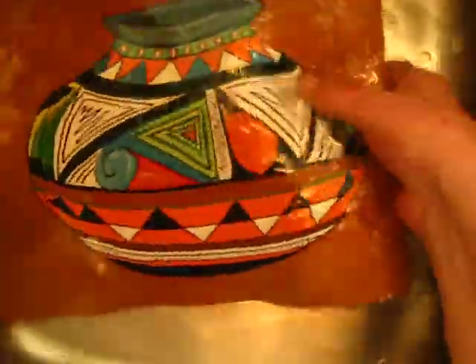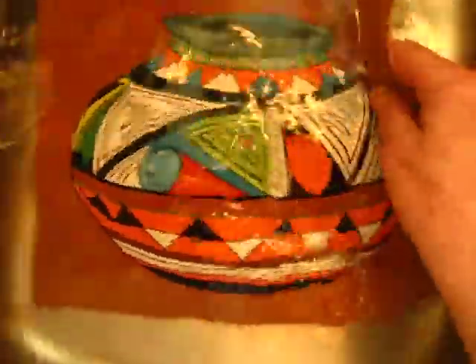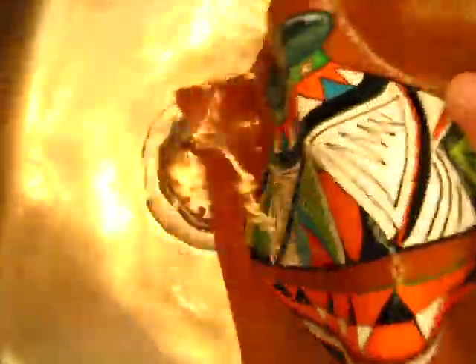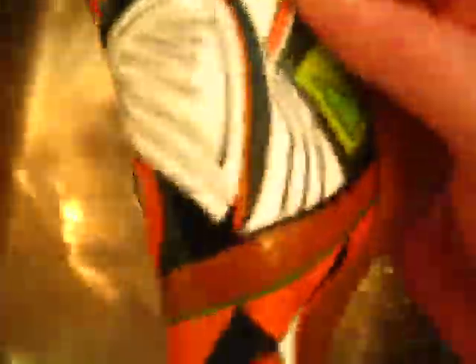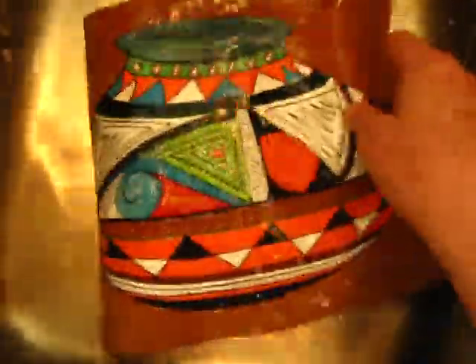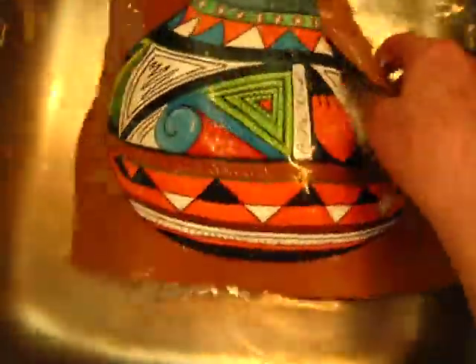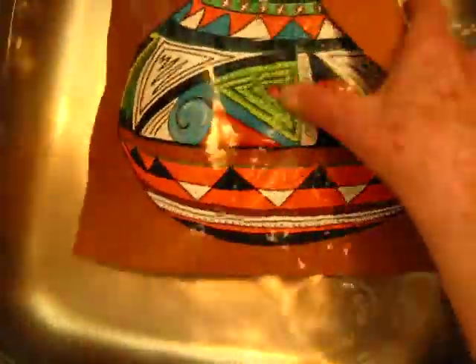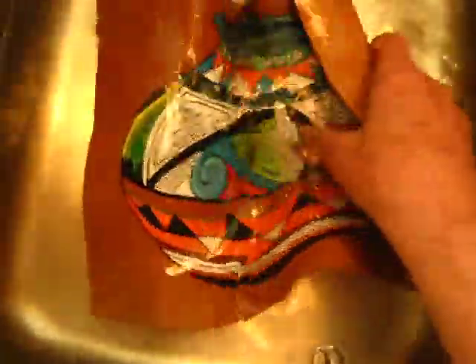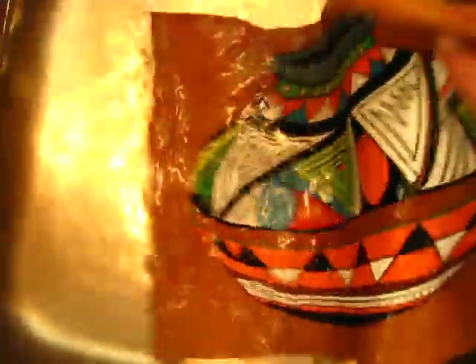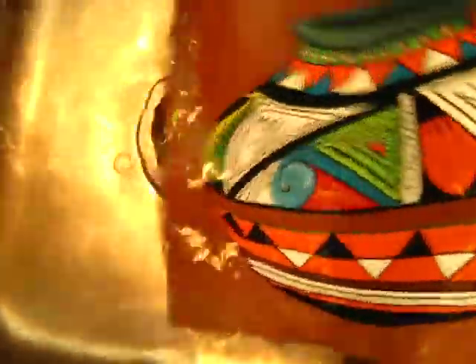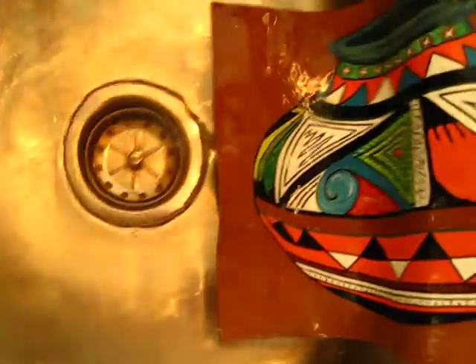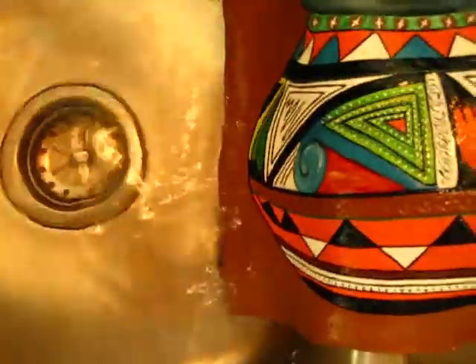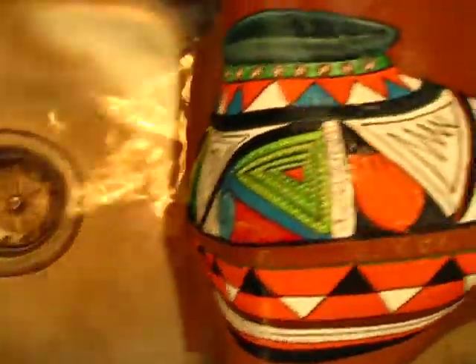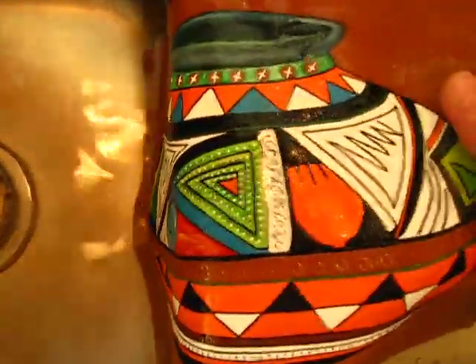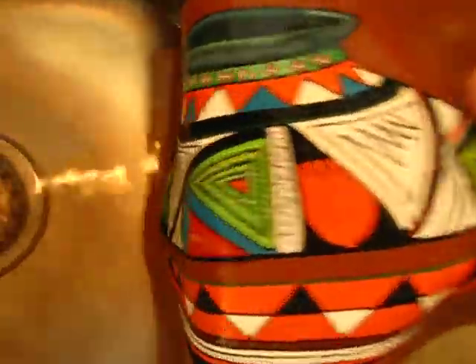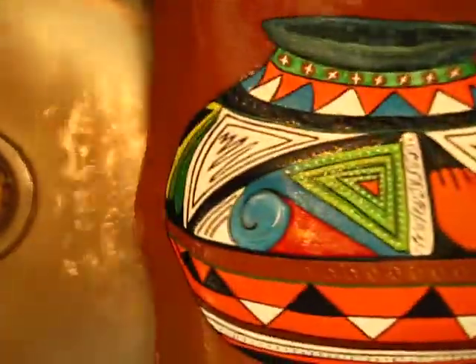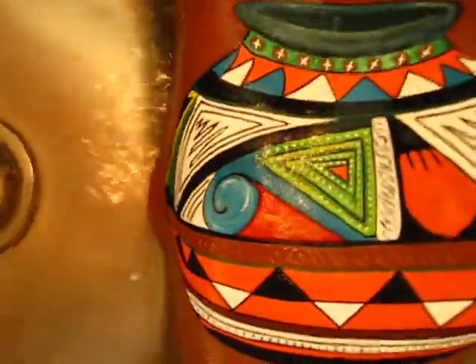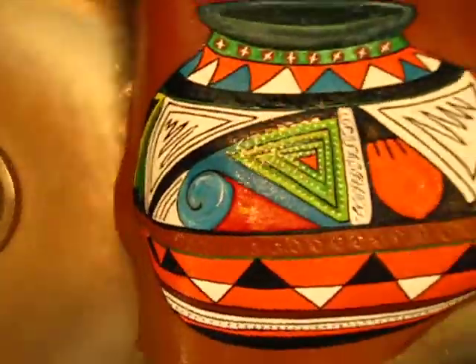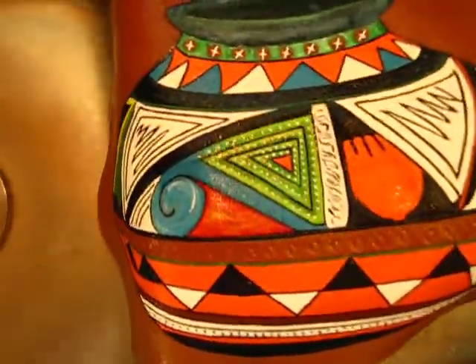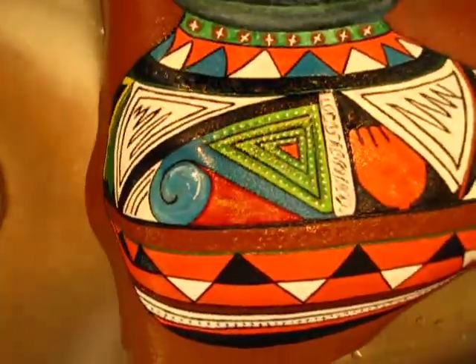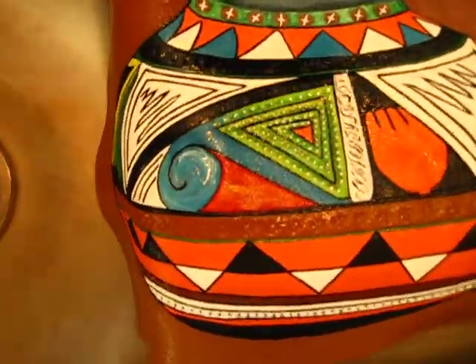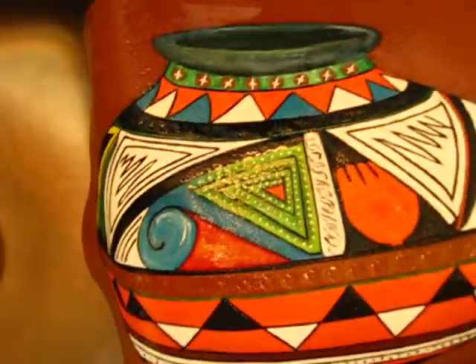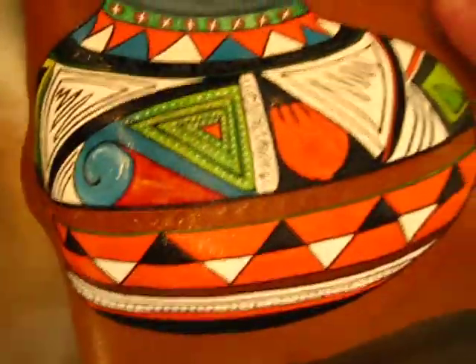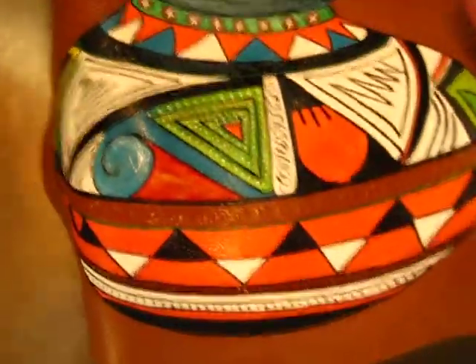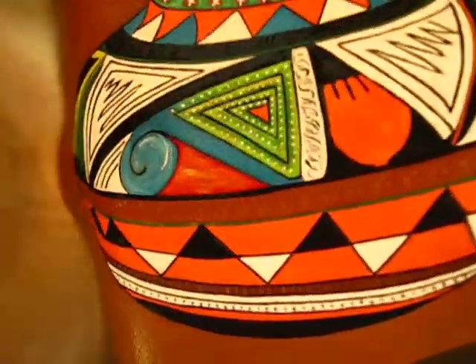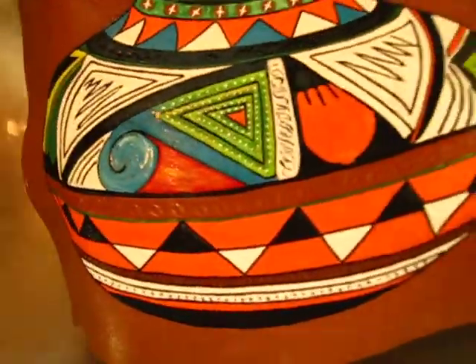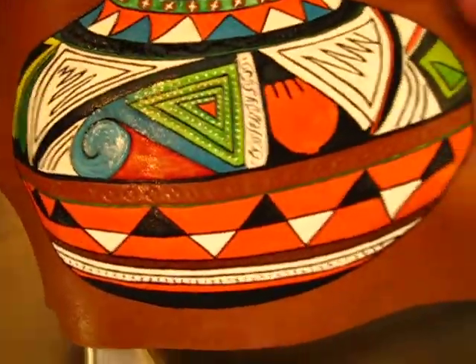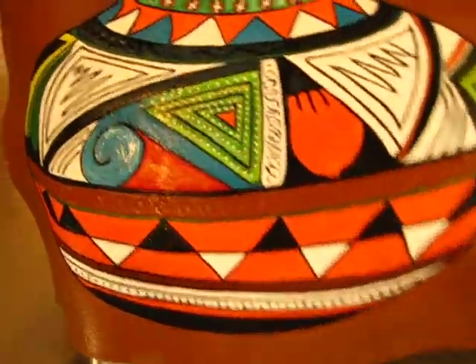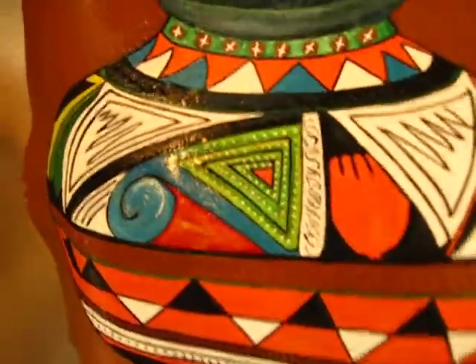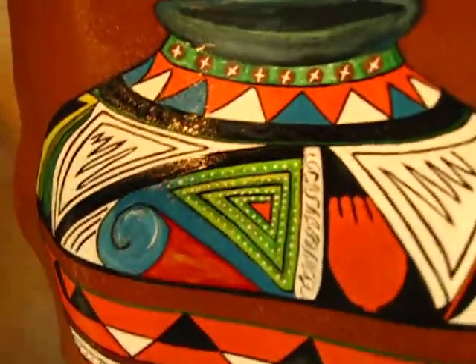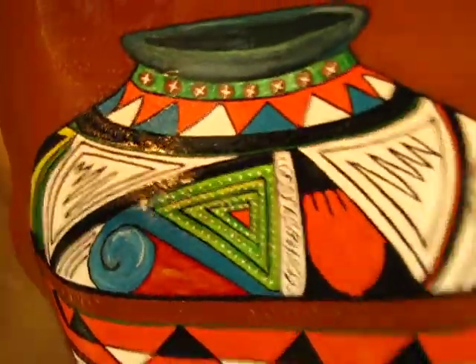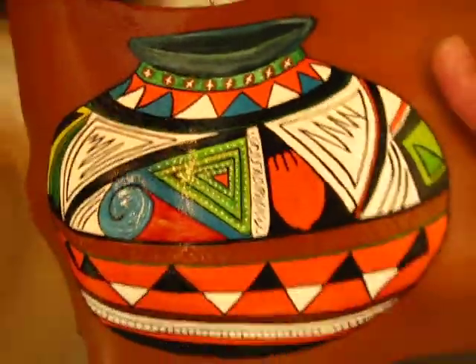I'll check for any touch-up that I need to do, then I'll let her dry, add the protective gloss, and then I'll put a frame on her. What do you think? A lot of color!